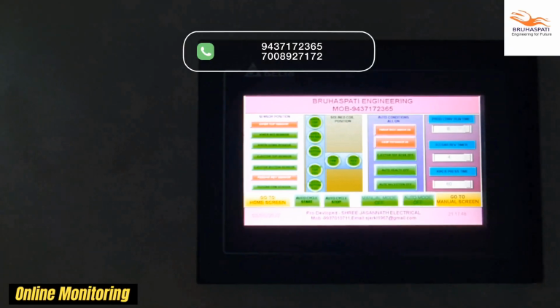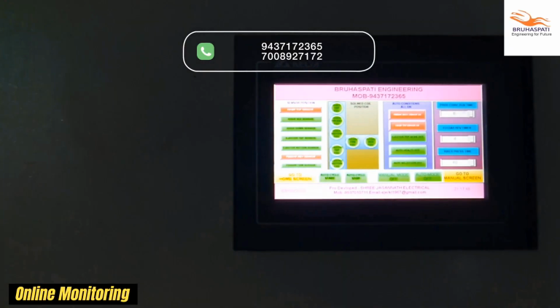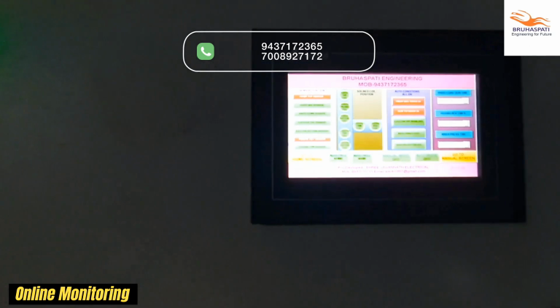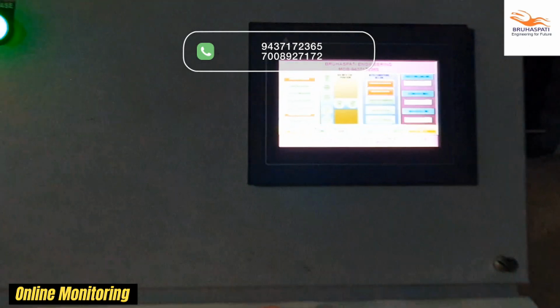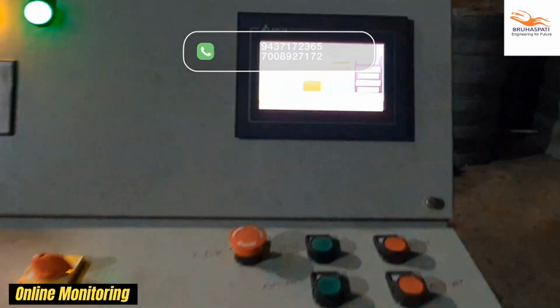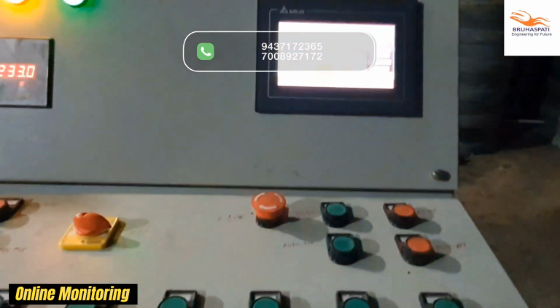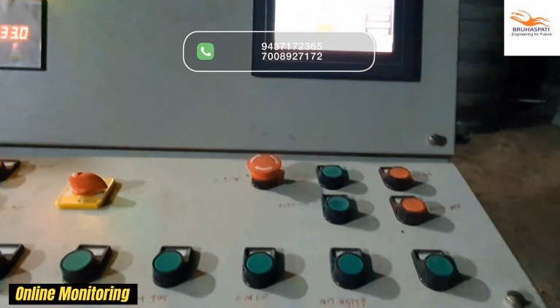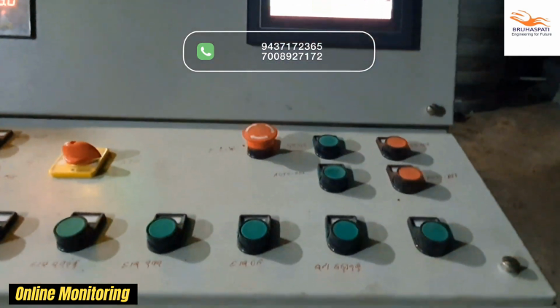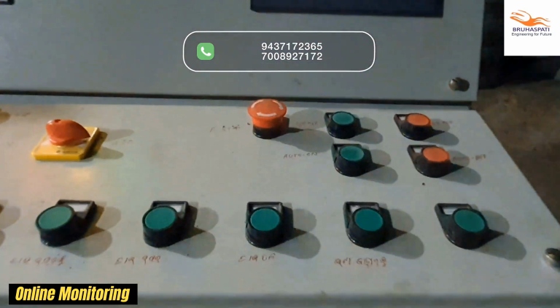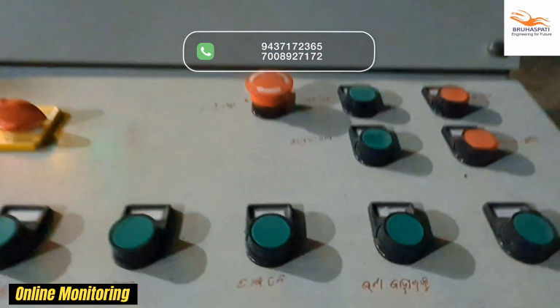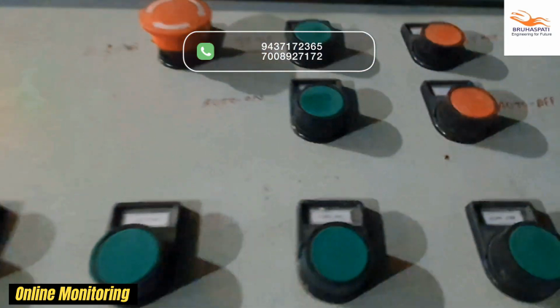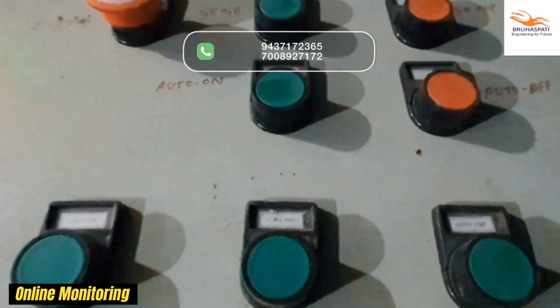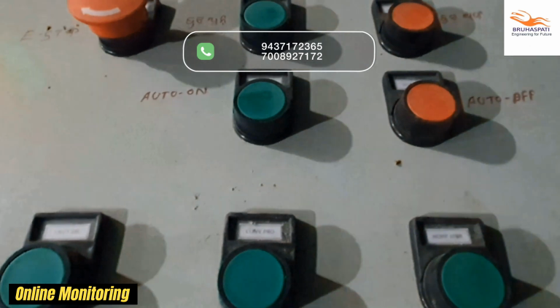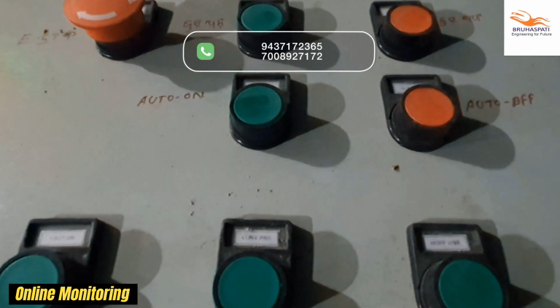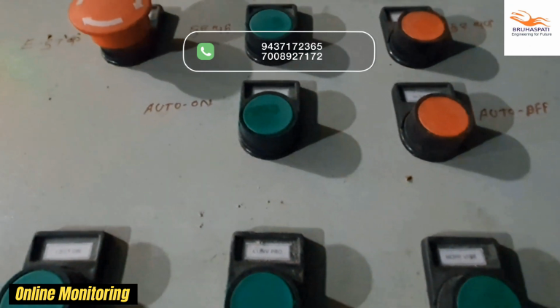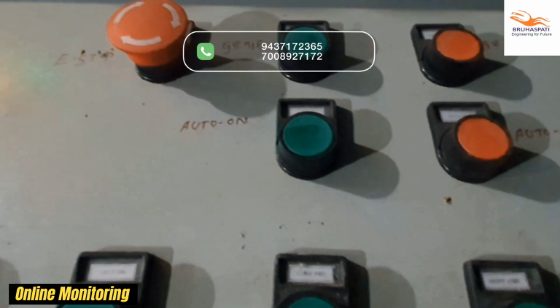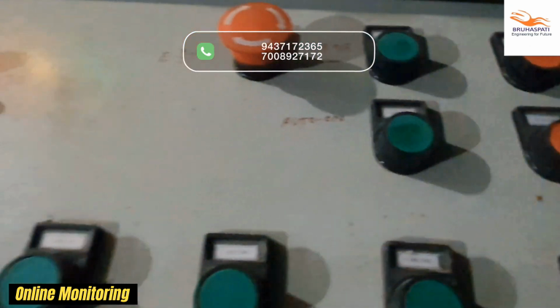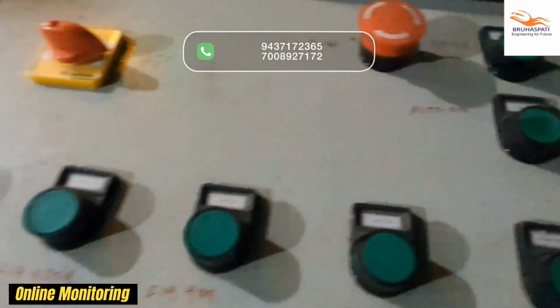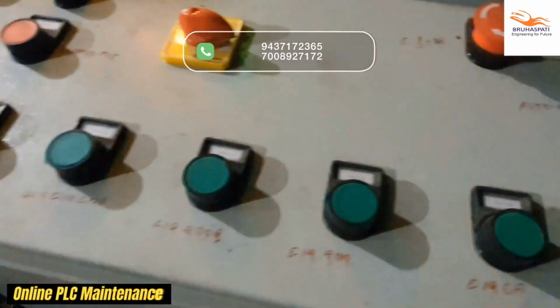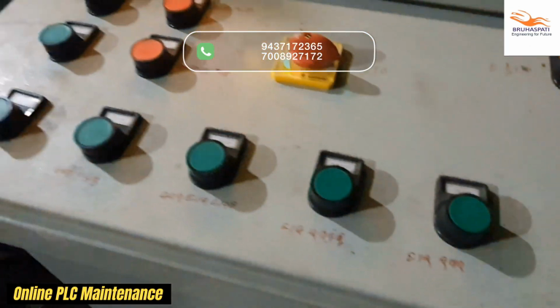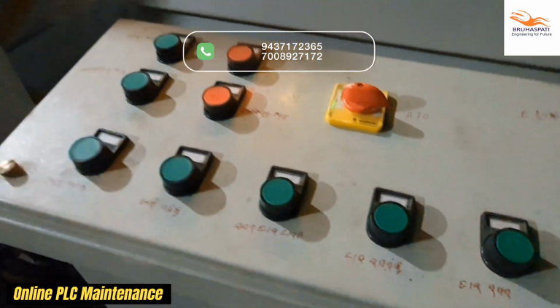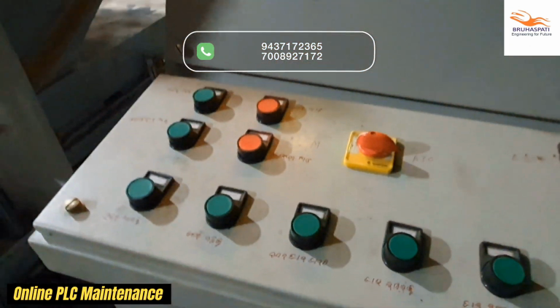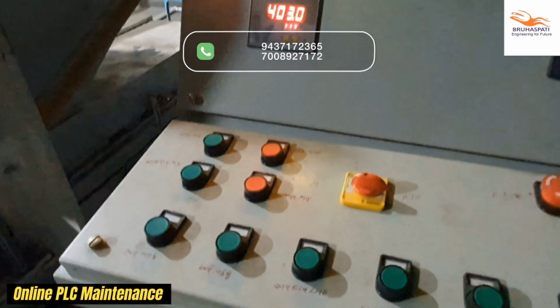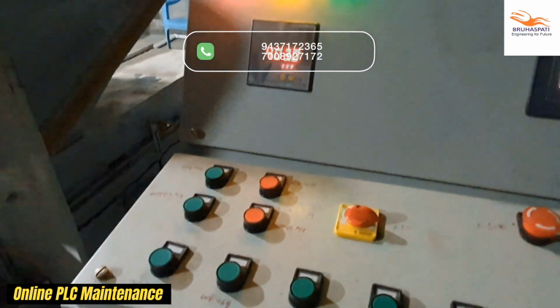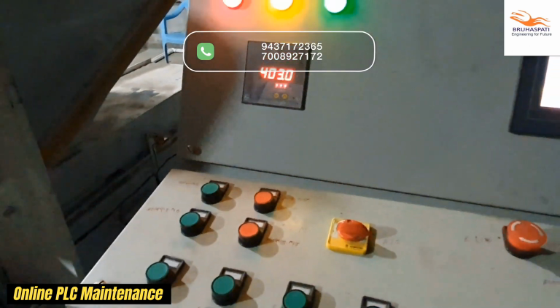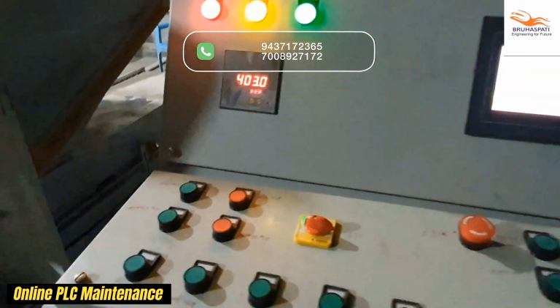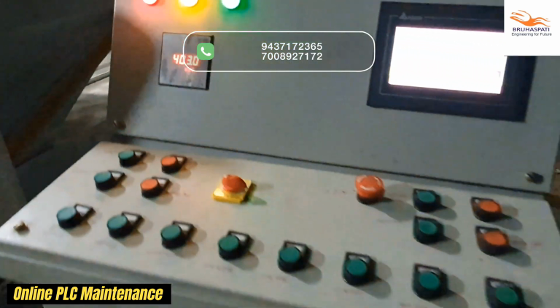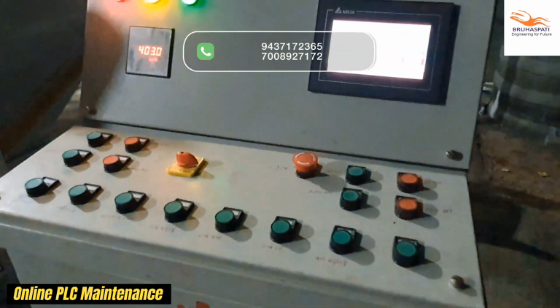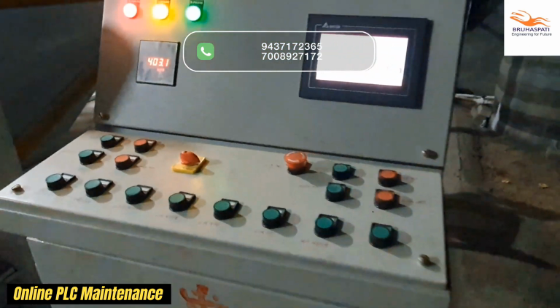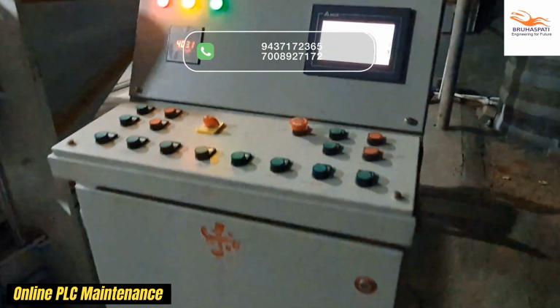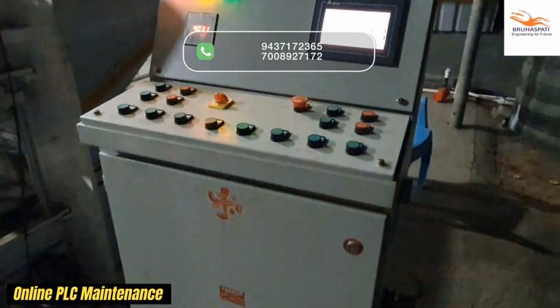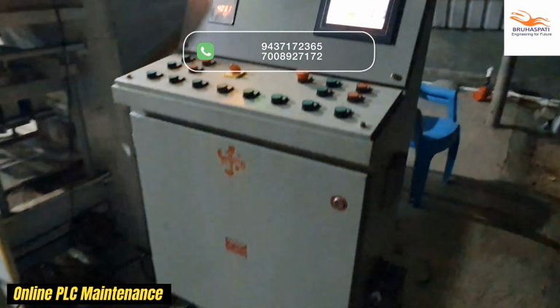Stay connected and in control. With our Online Machine Status Check App, monitor production in real-time from the palm of your hand. Our Online PLC Maintenance System takes the stress out of upkeep.